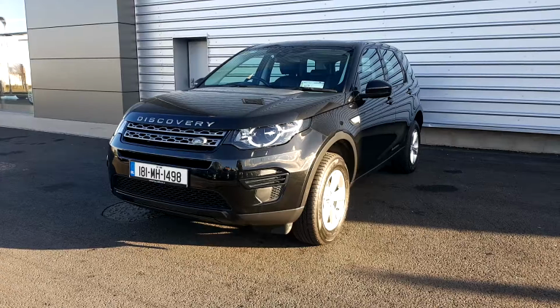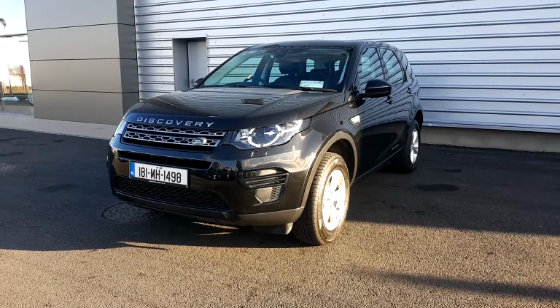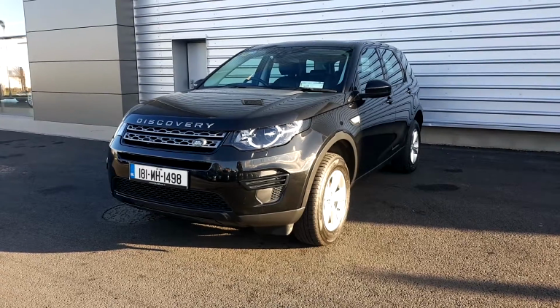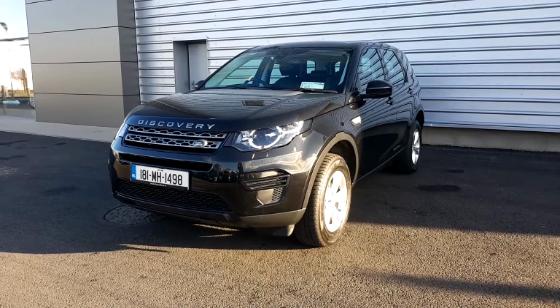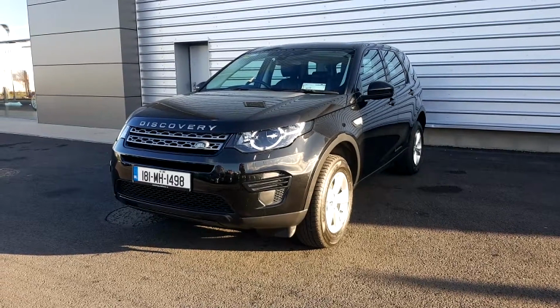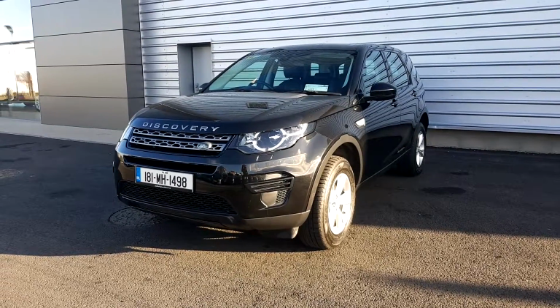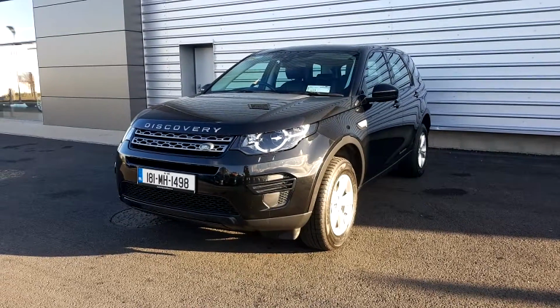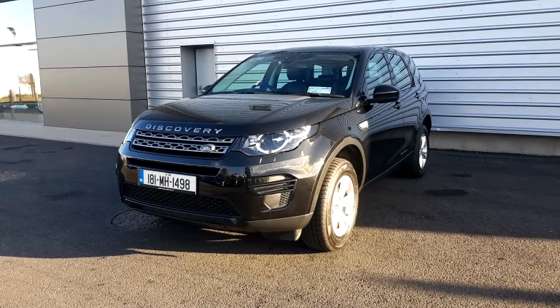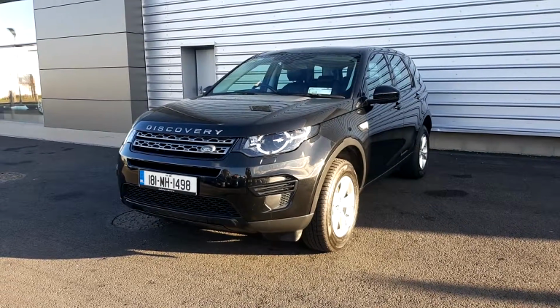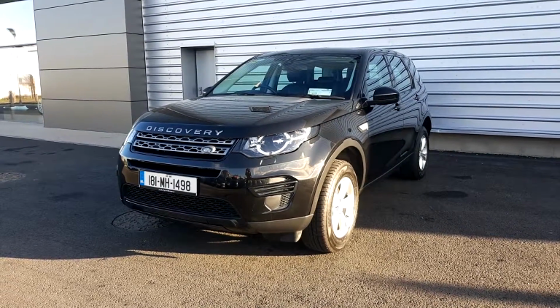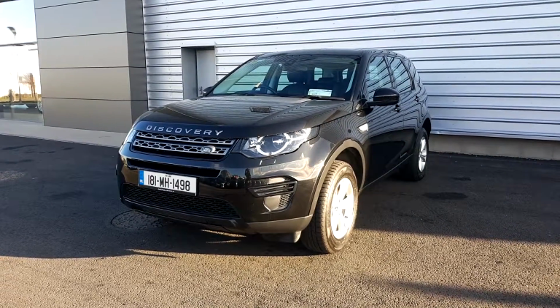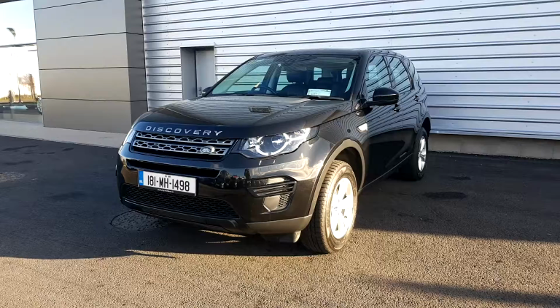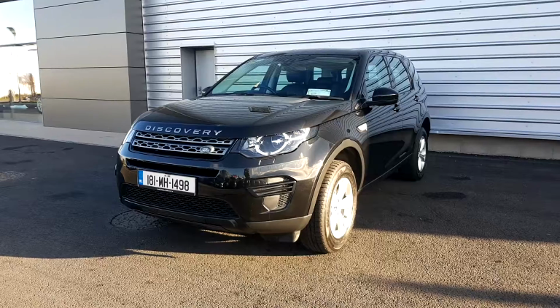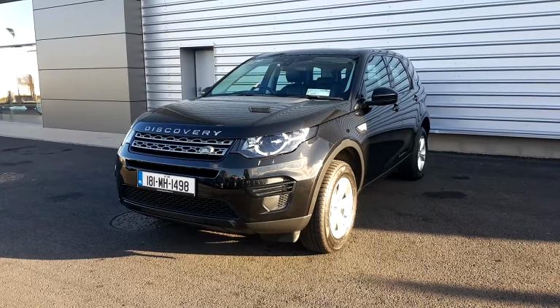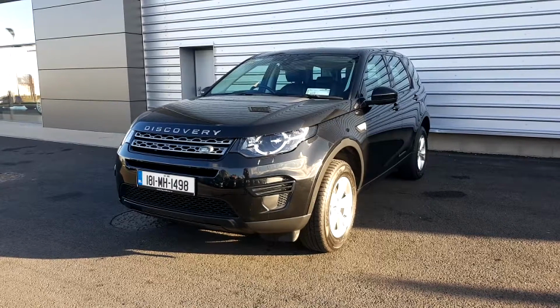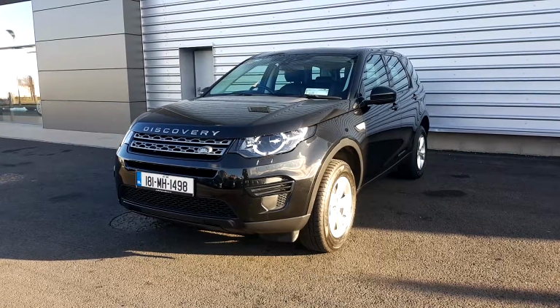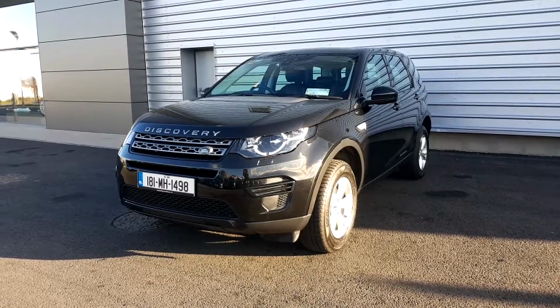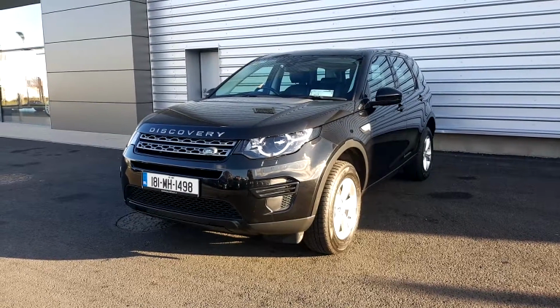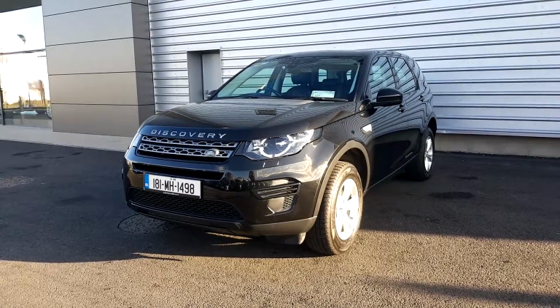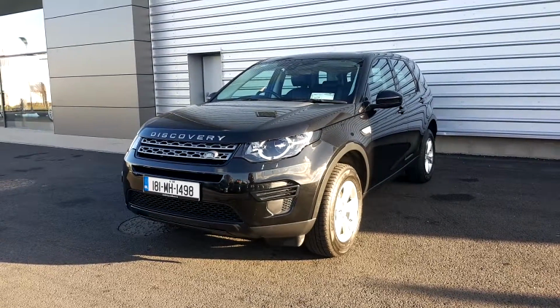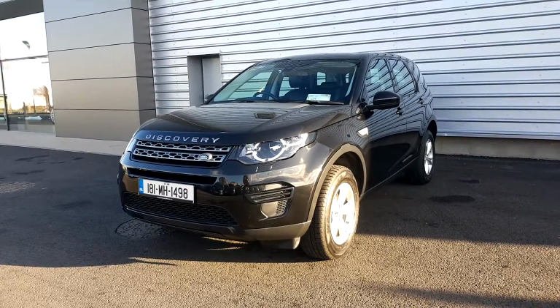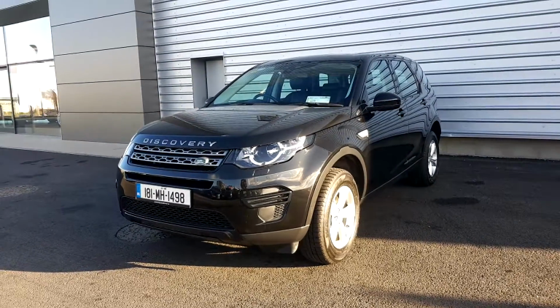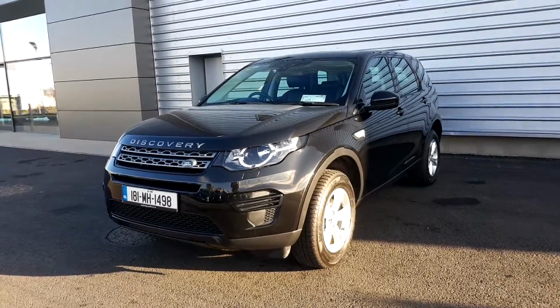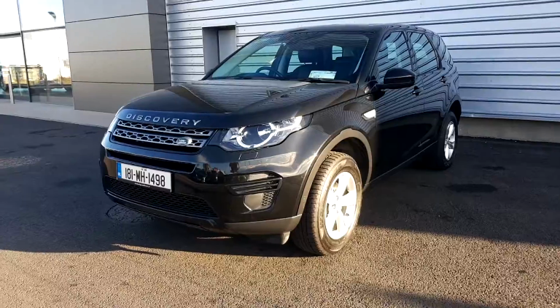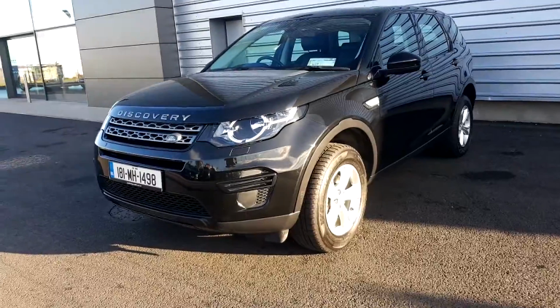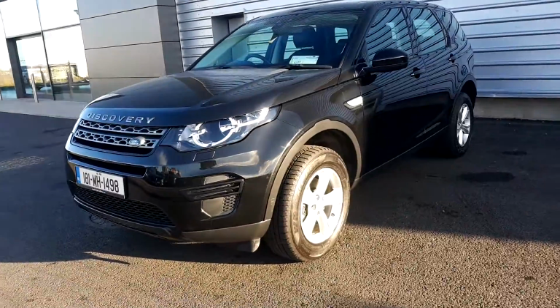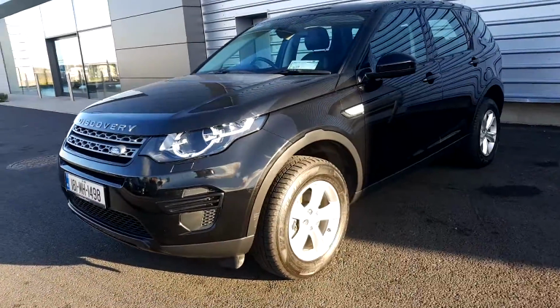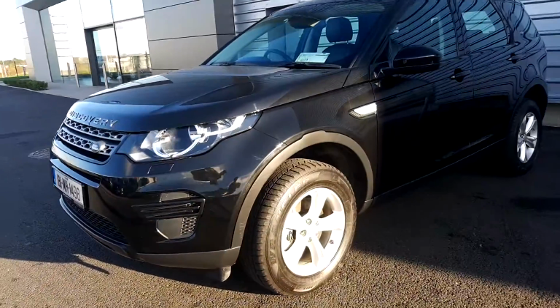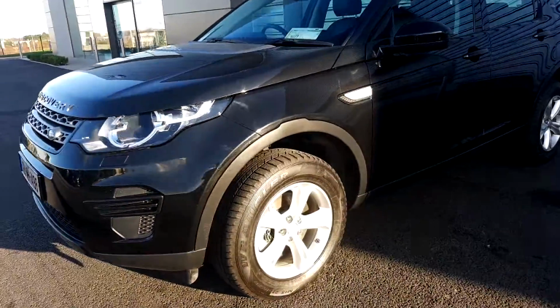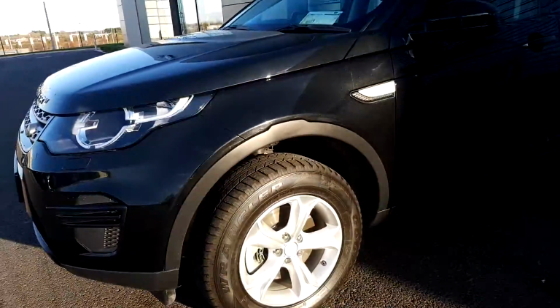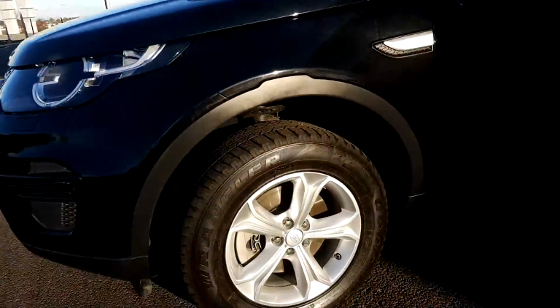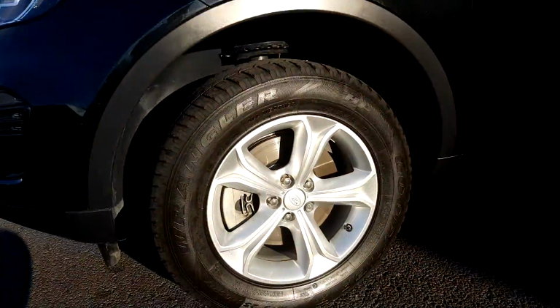Hello everyone and you're very welcome to Joe Duffy Jaguar Land Rover in Airside. Today we have a 181 Discovery Sport. It's a TD4S and it's seven seats. It's in Santorini black metallic paint and it's also on 17-inch alloy wheels.